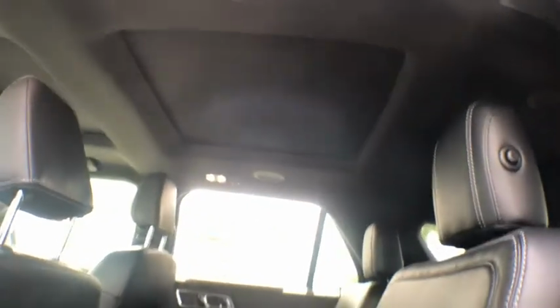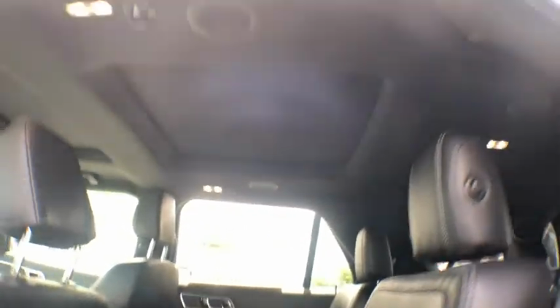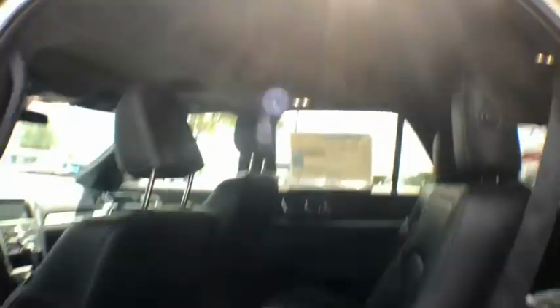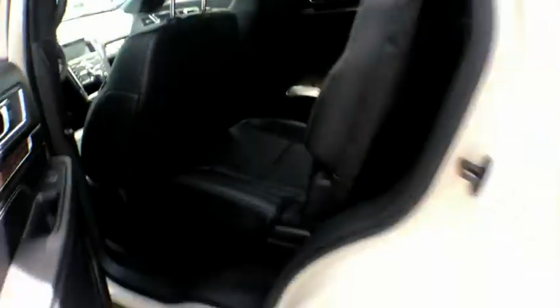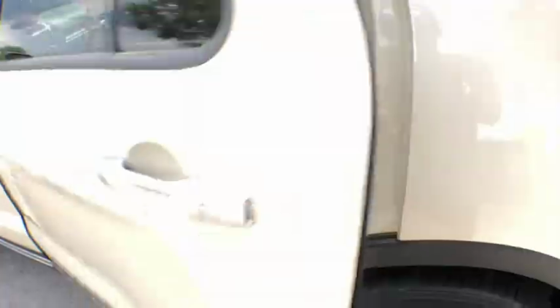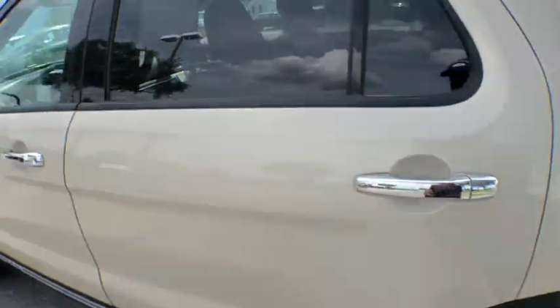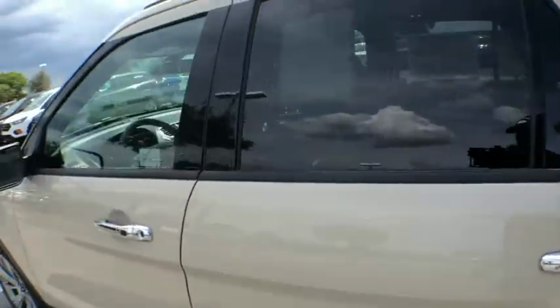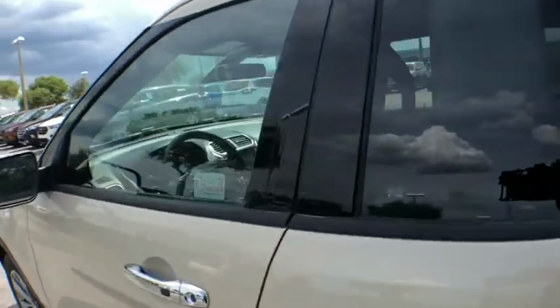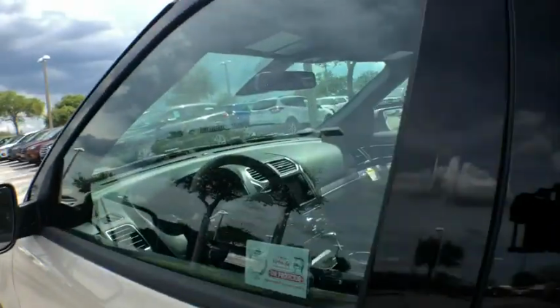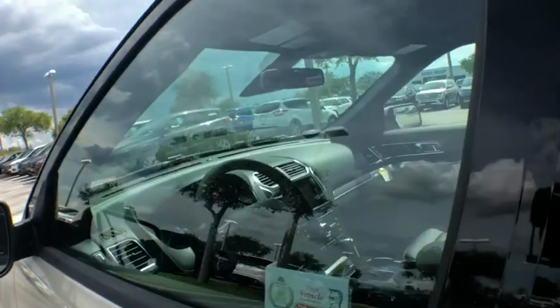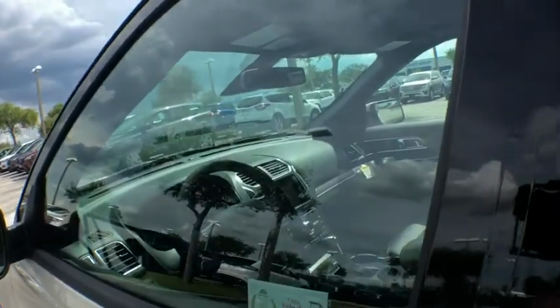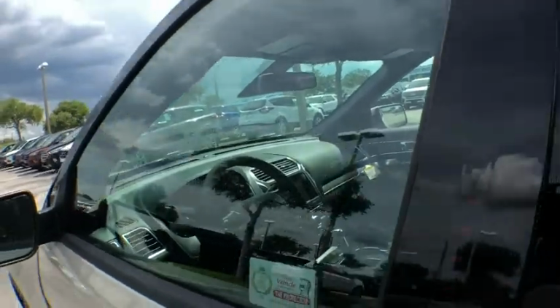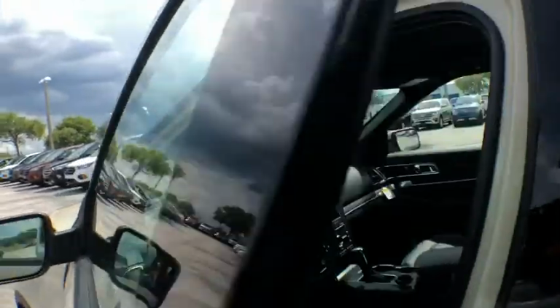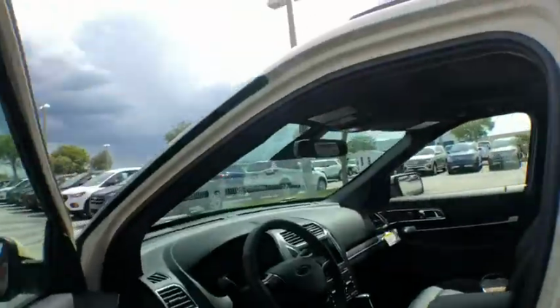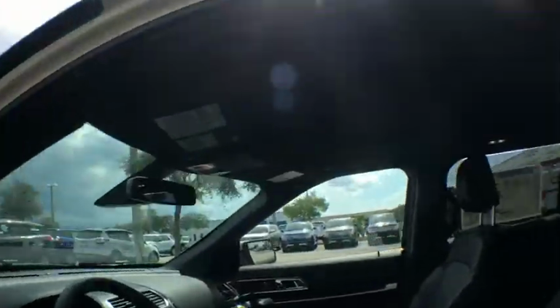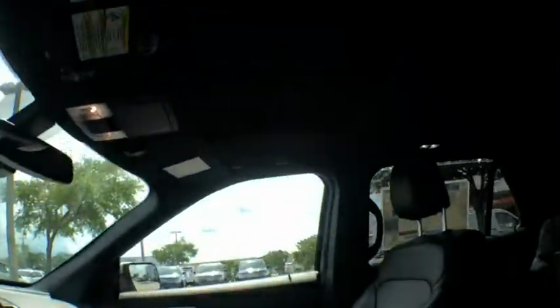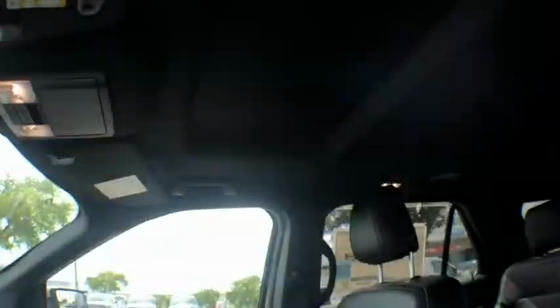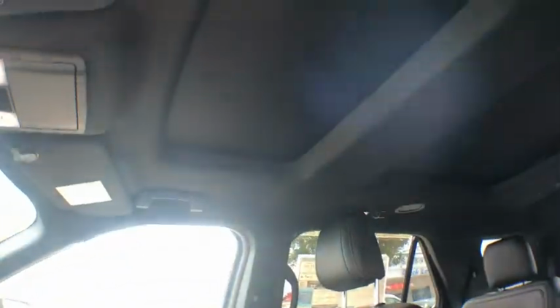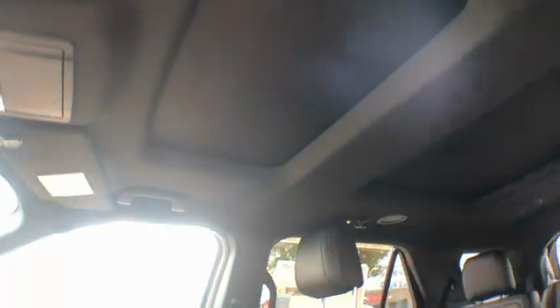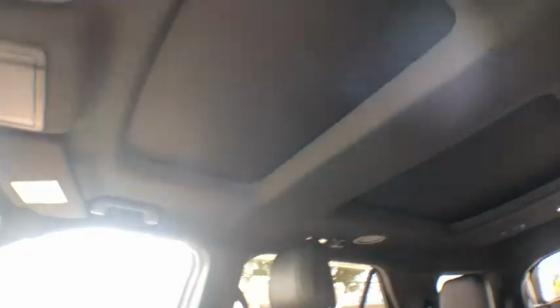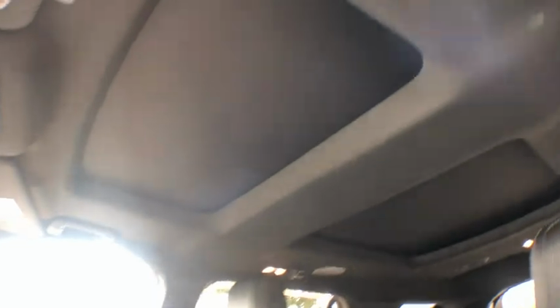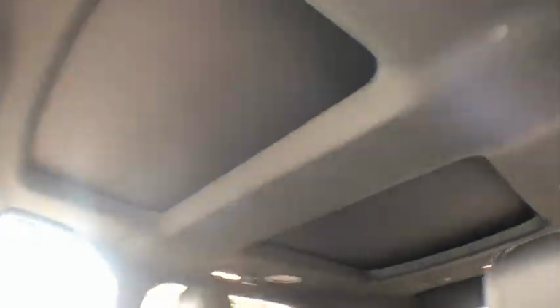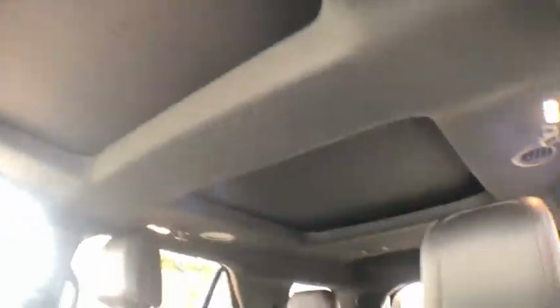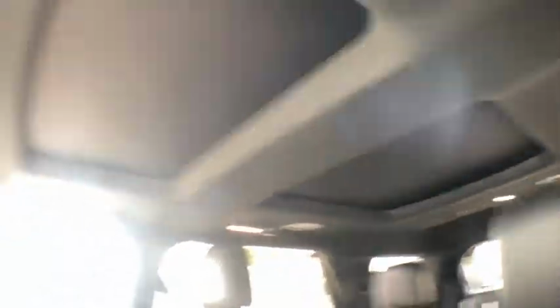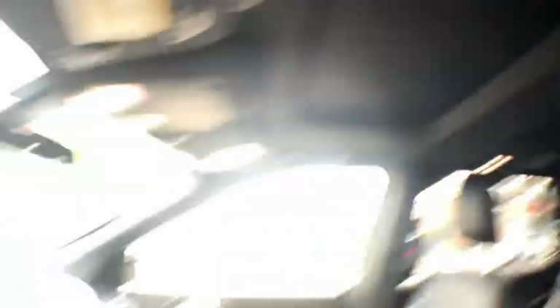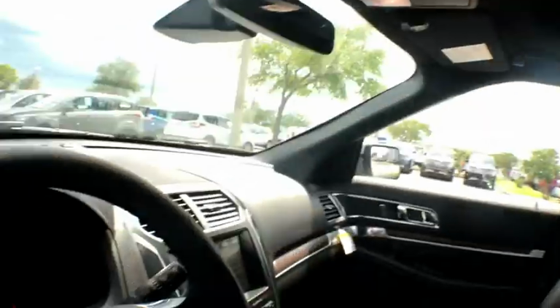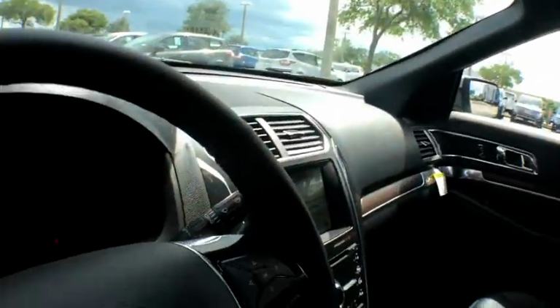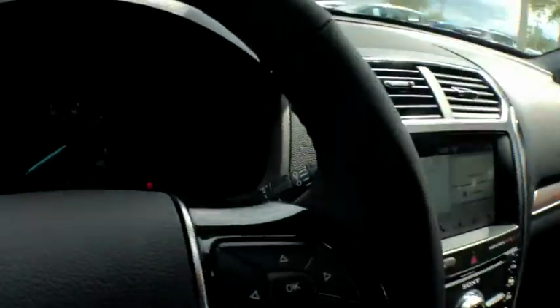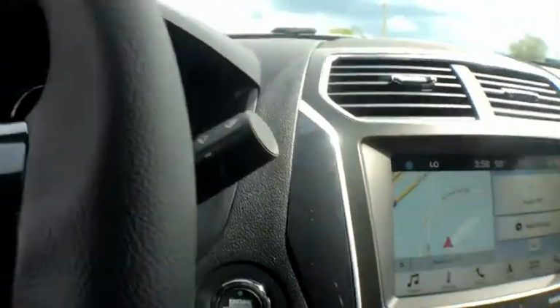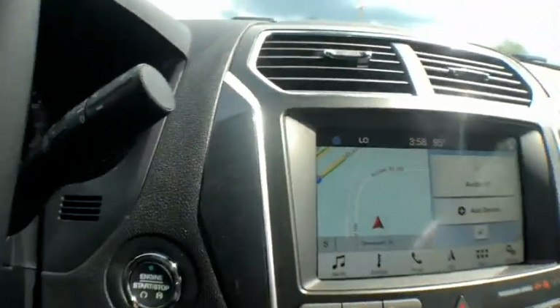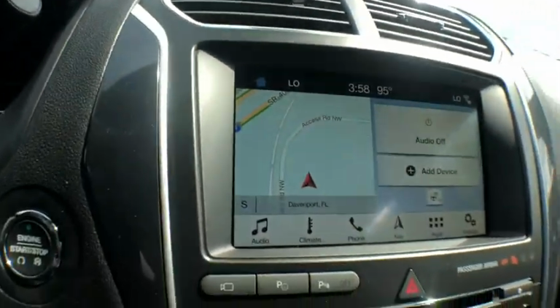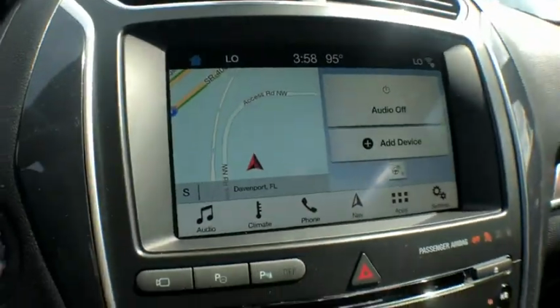Power windows, heated driver seat, airbags, leather seats, tachometer, heated passenger seat, power heated outside mirrors, remote window operation, driver memory seats.